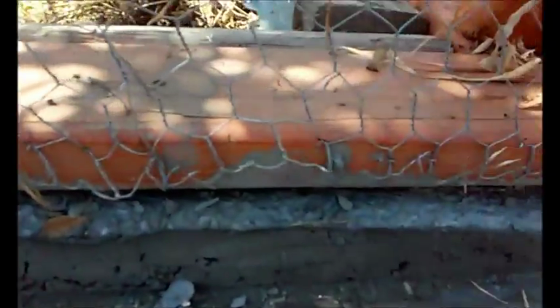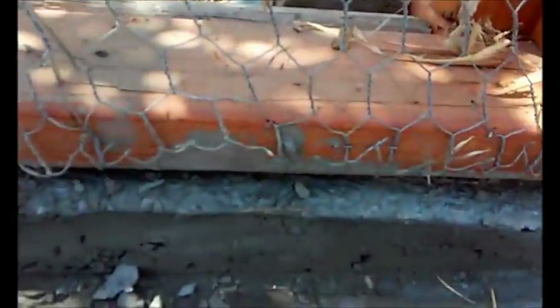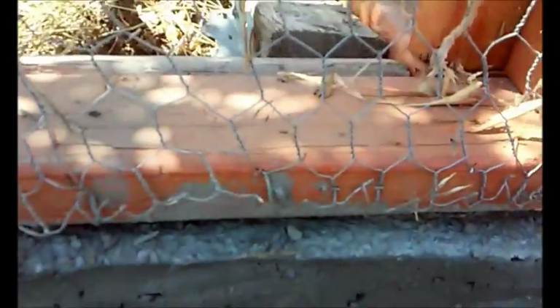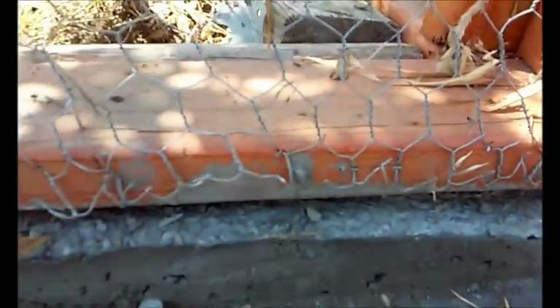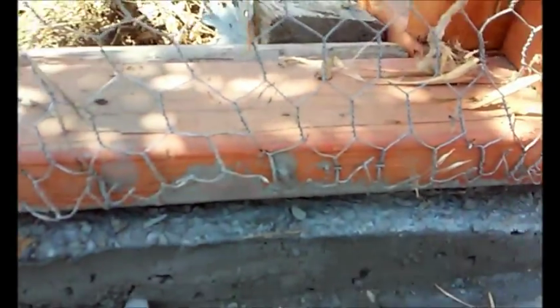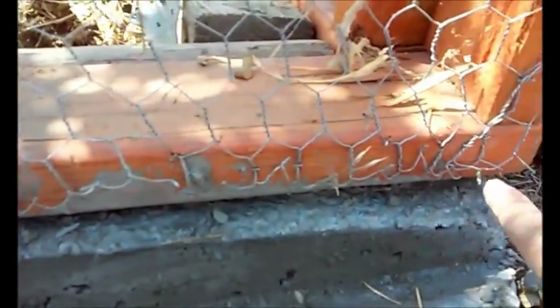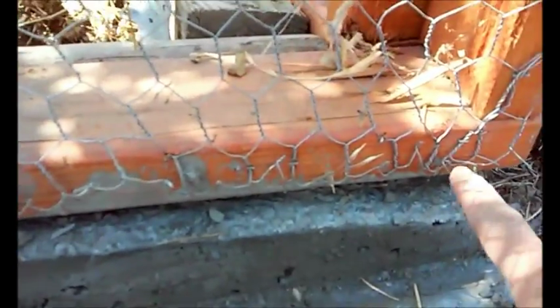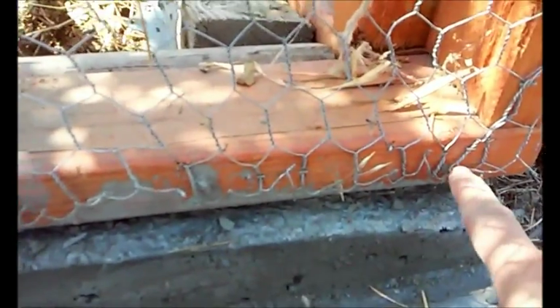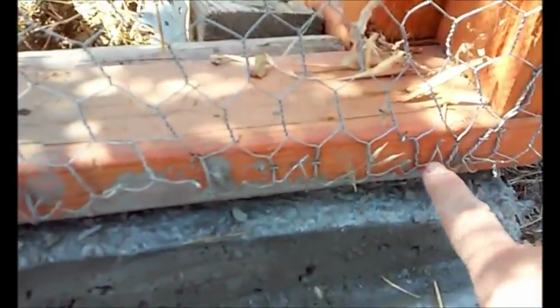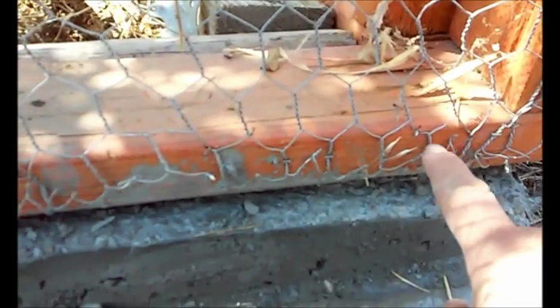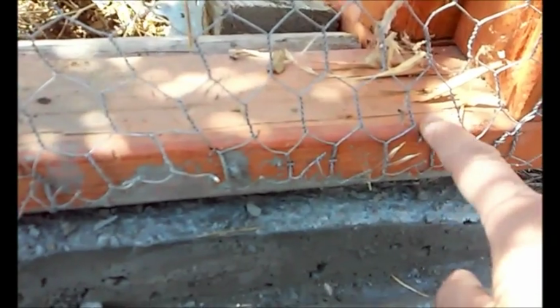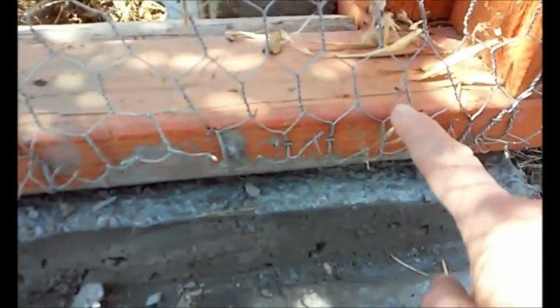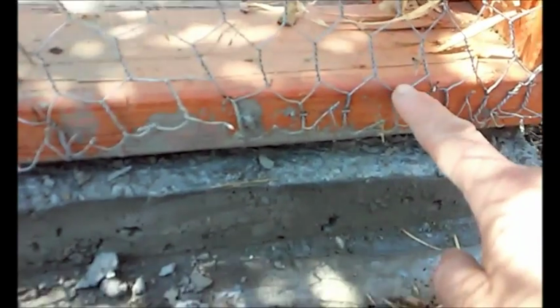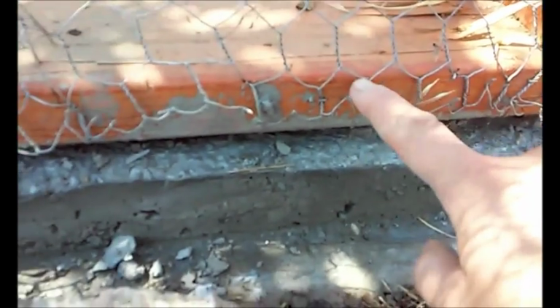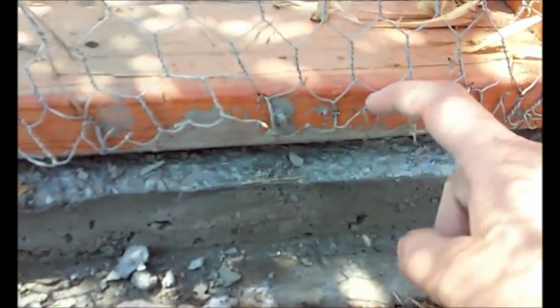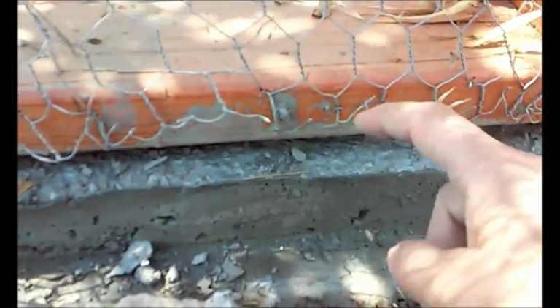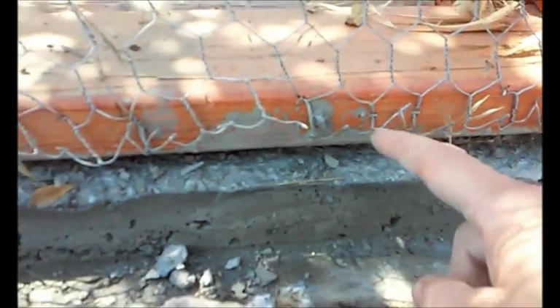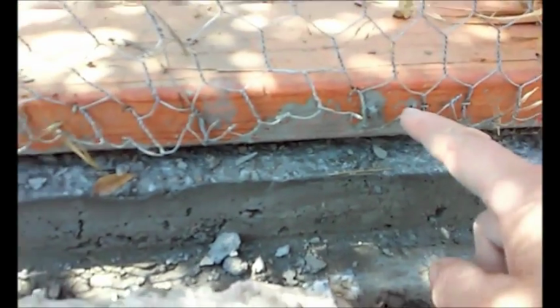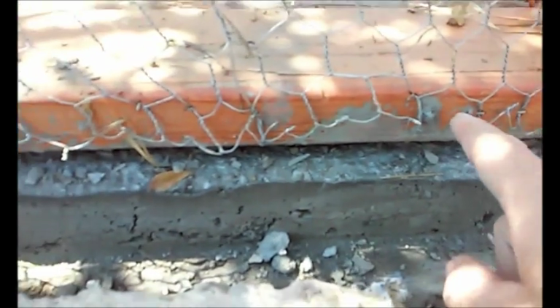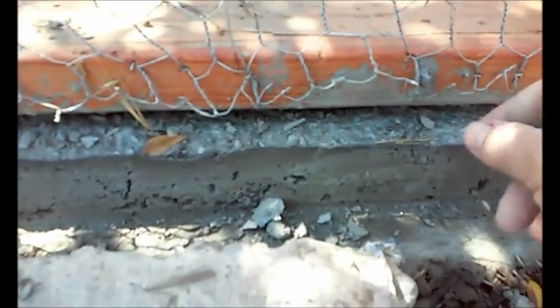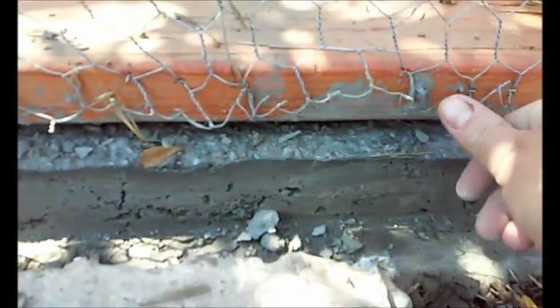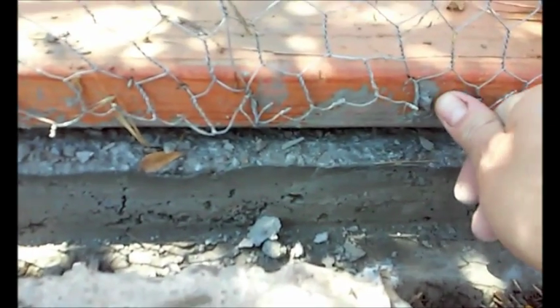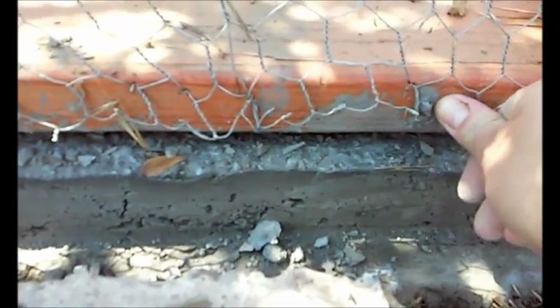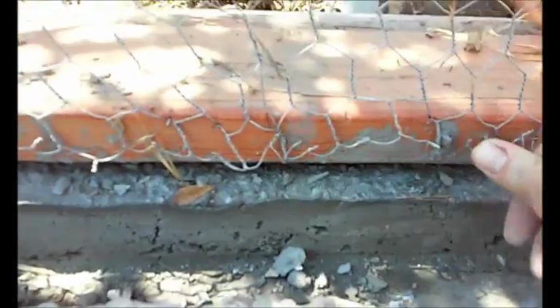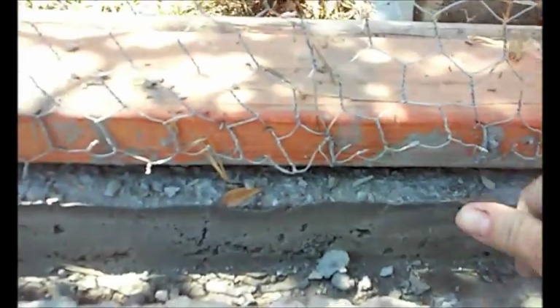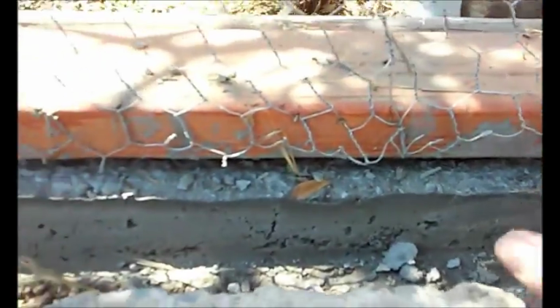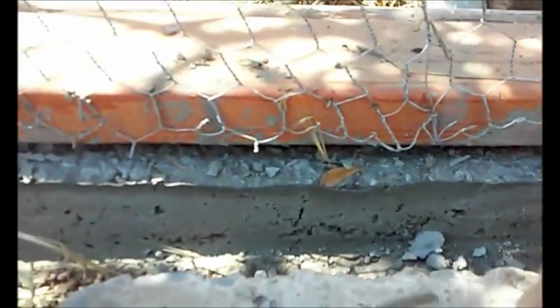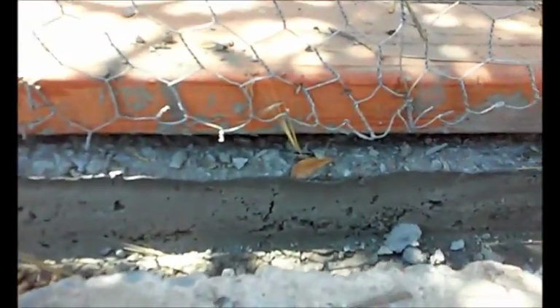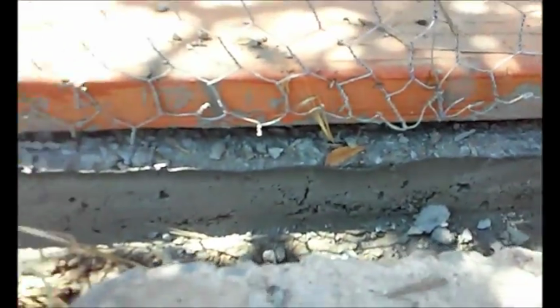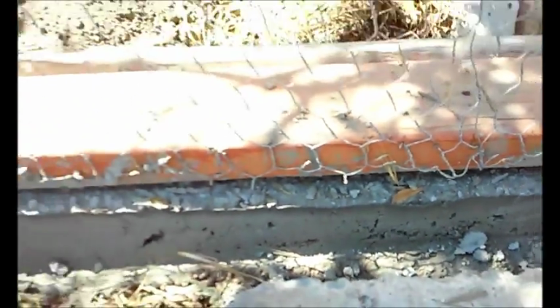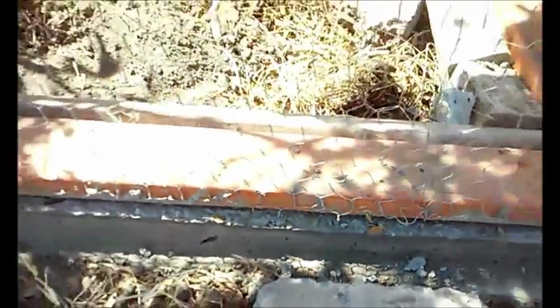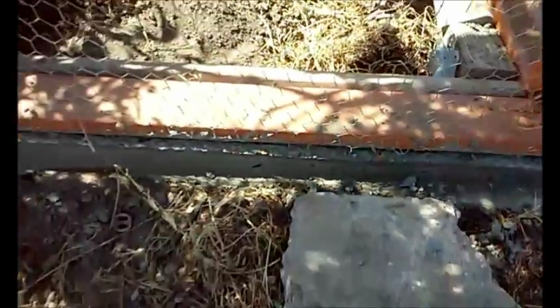On these edges here, there's wire because it does poke out. I'm gonna be putting silicone on it, trying to flatten this up more.